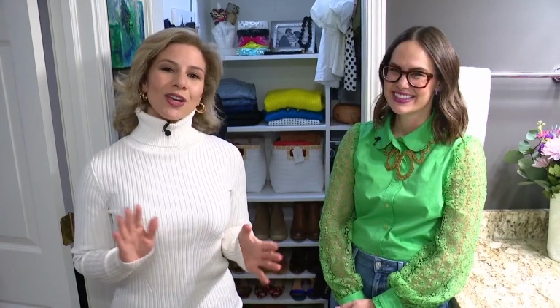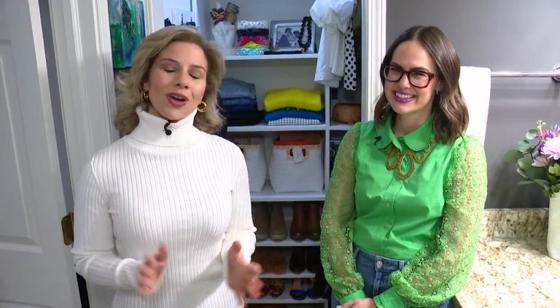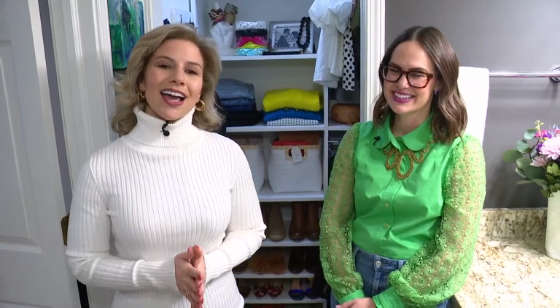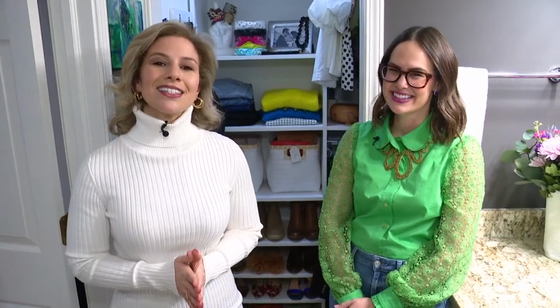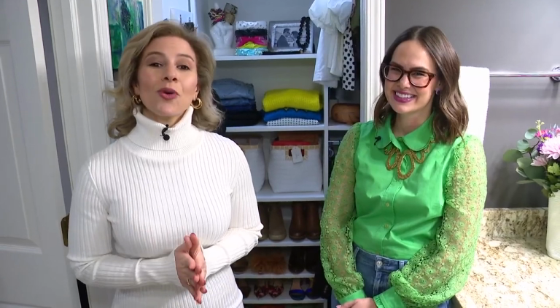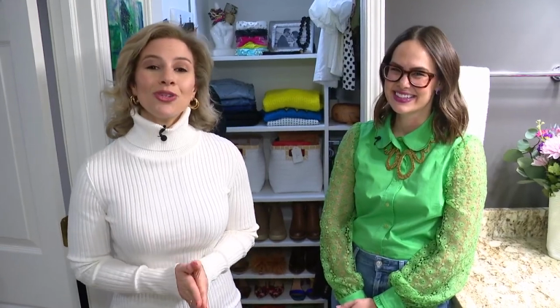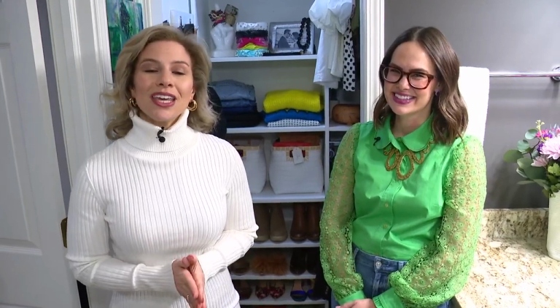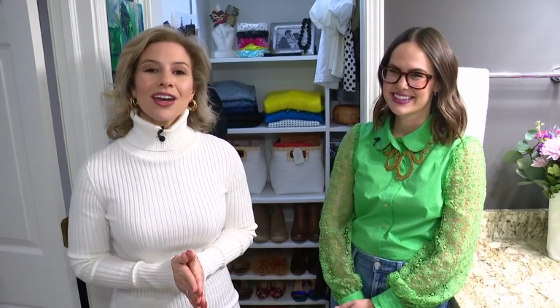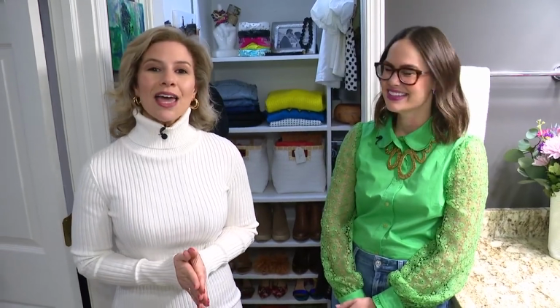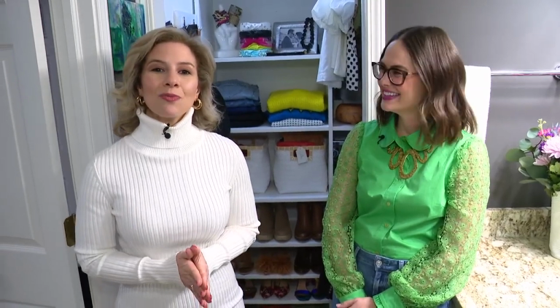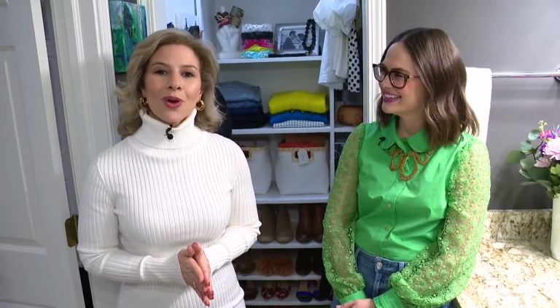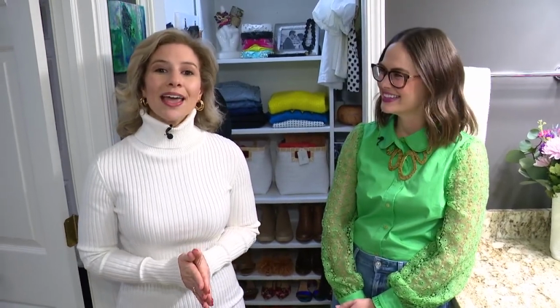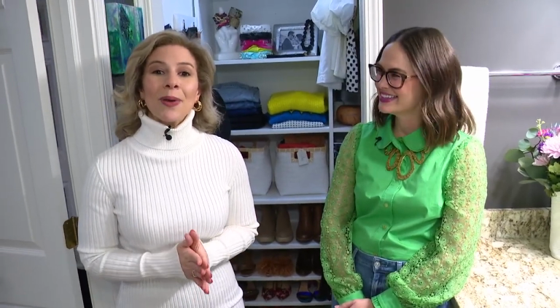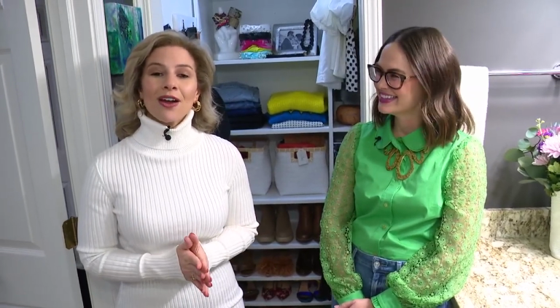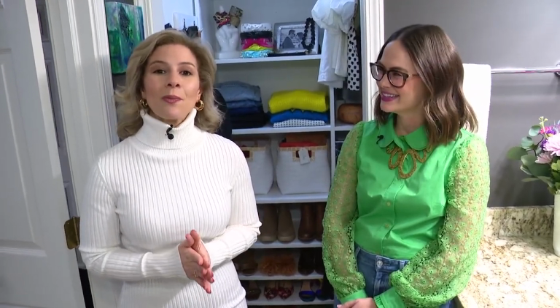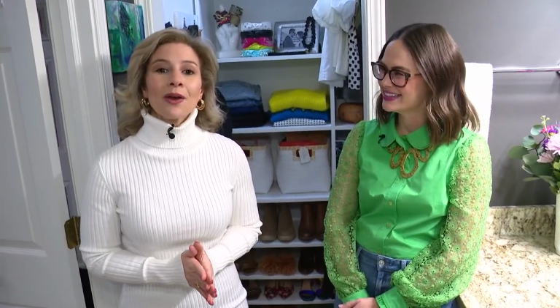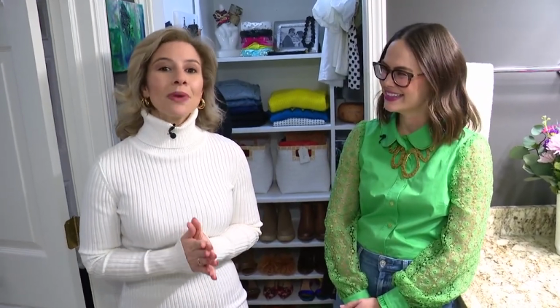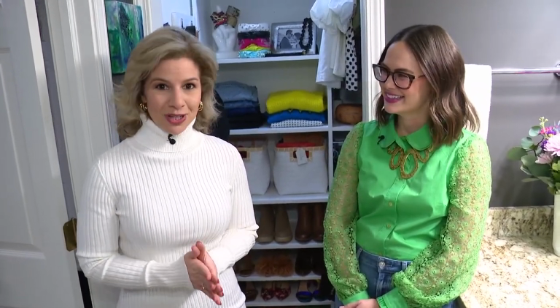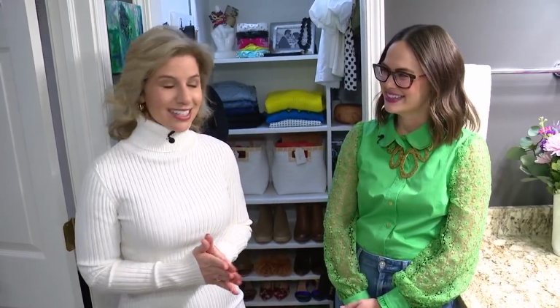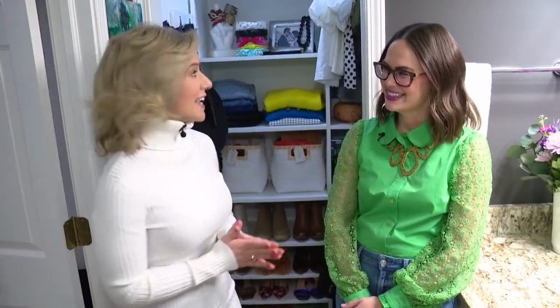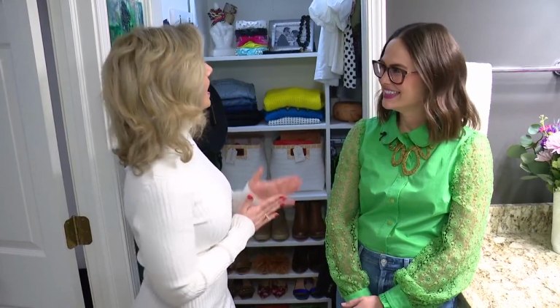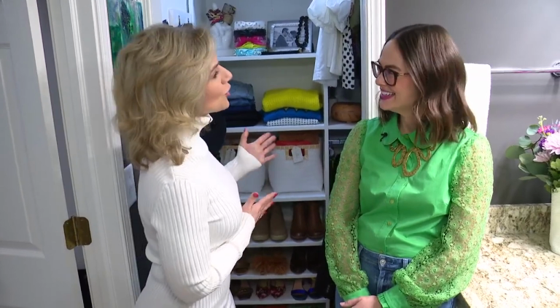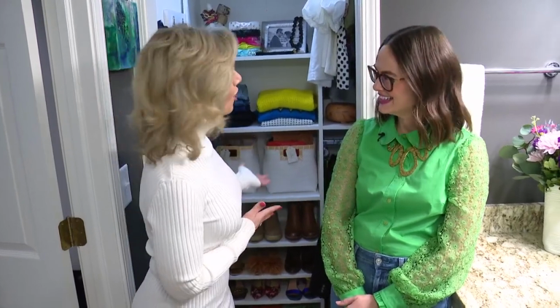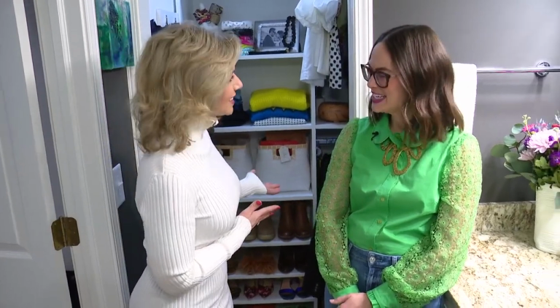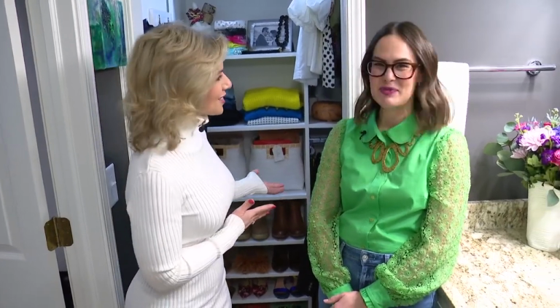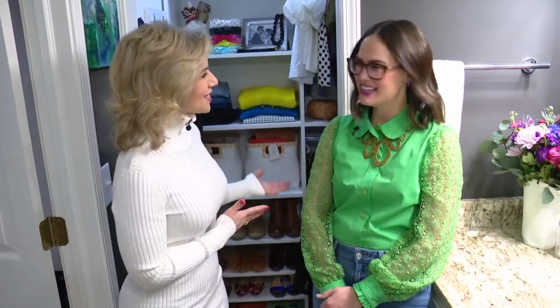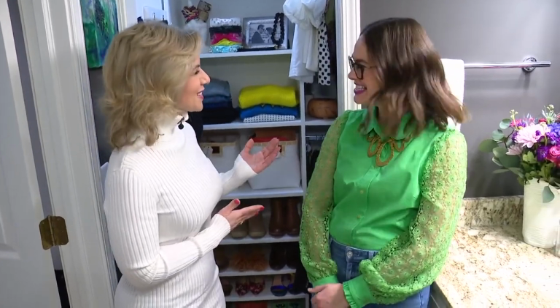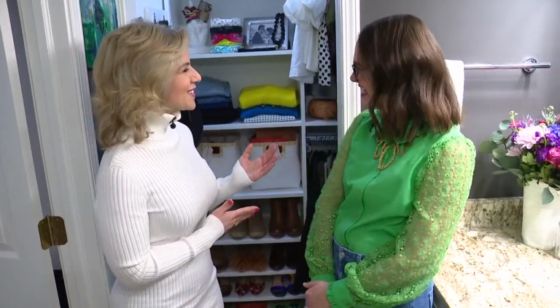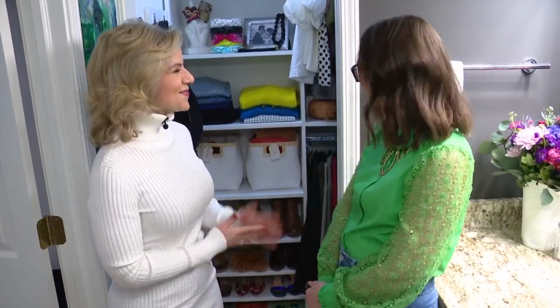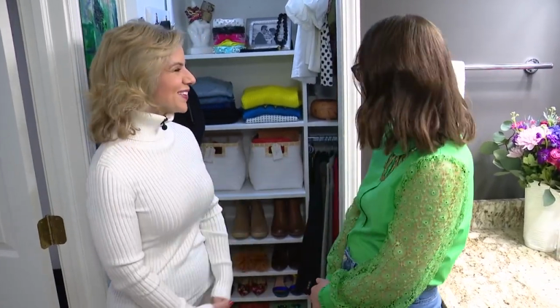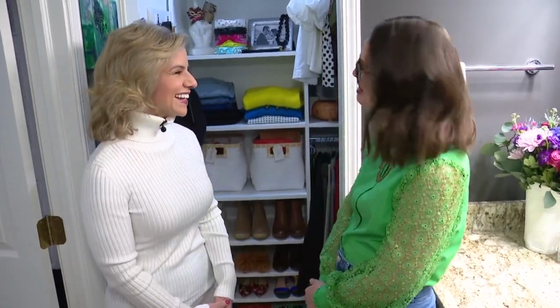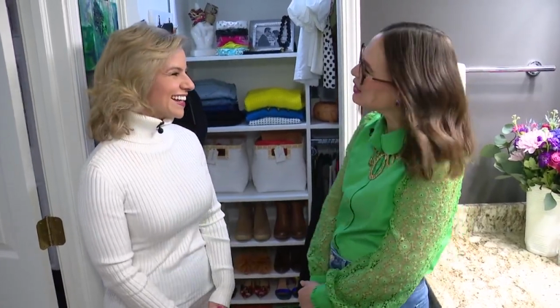Getting organized for the new year, and I am with Mariah Baer of the Baer Minimalist — in her closet. Good morning!